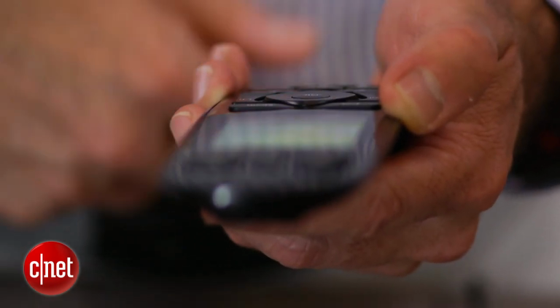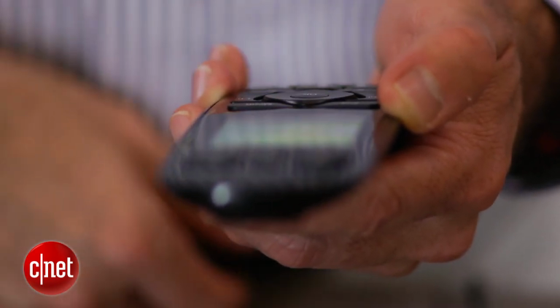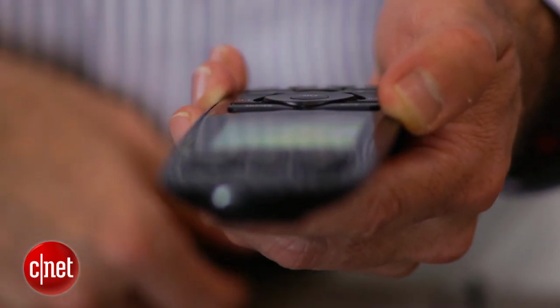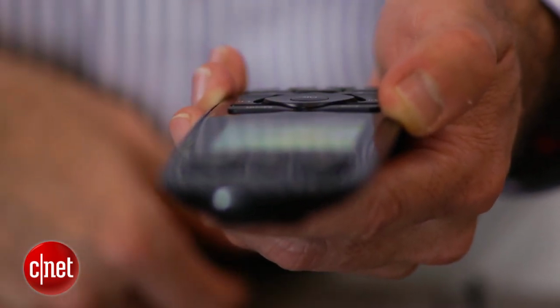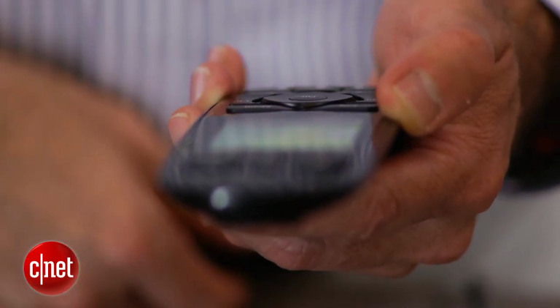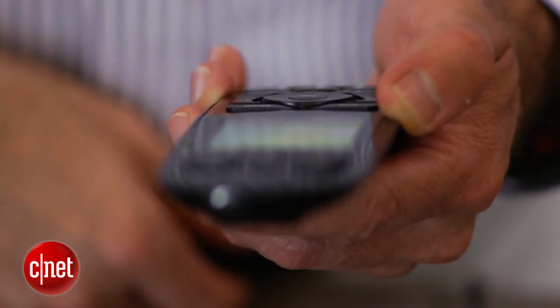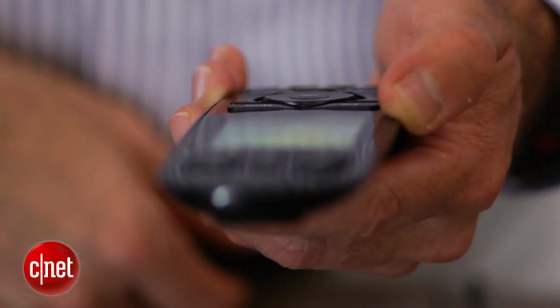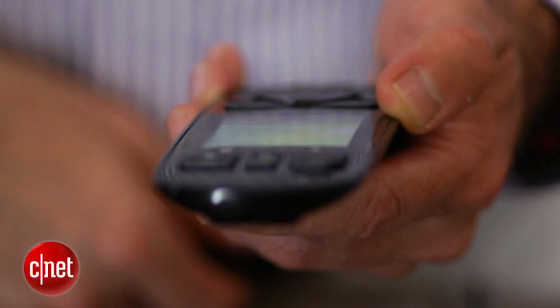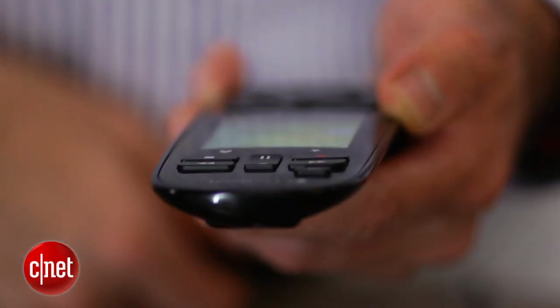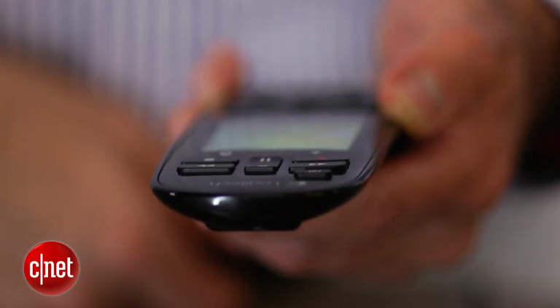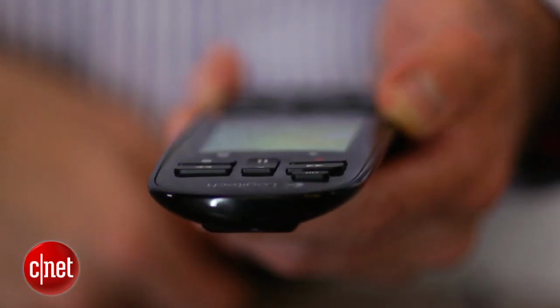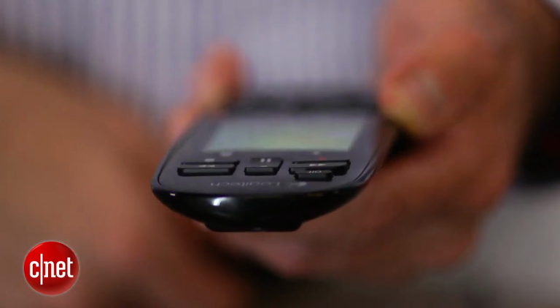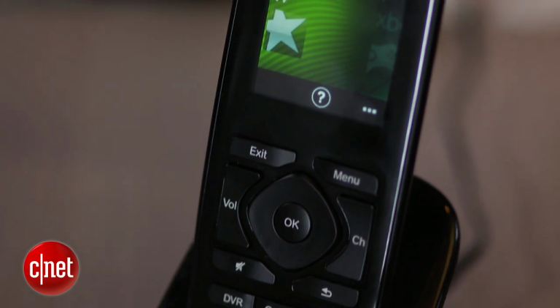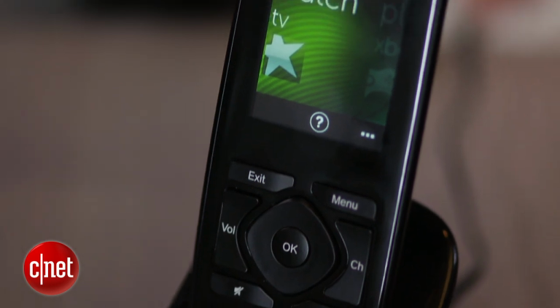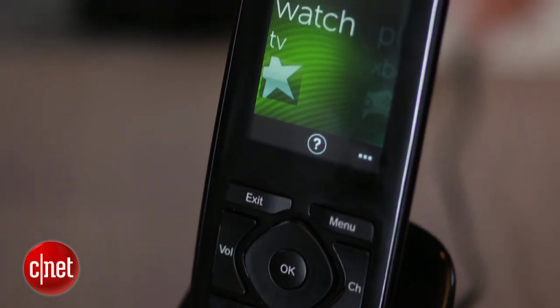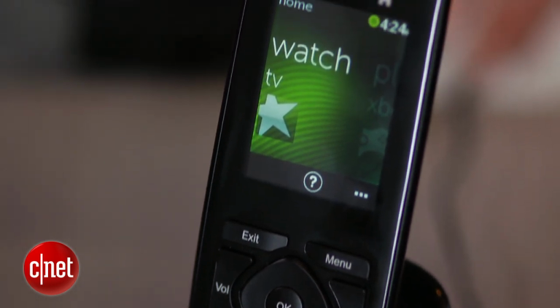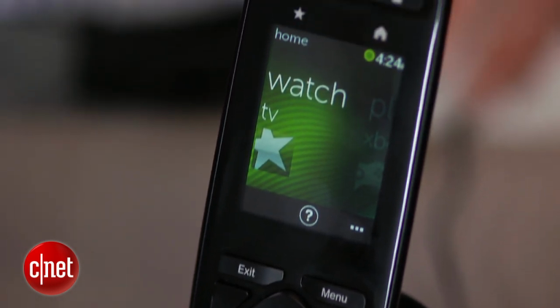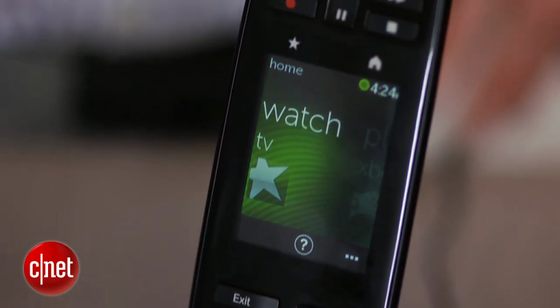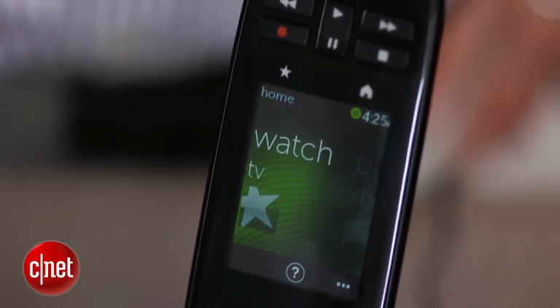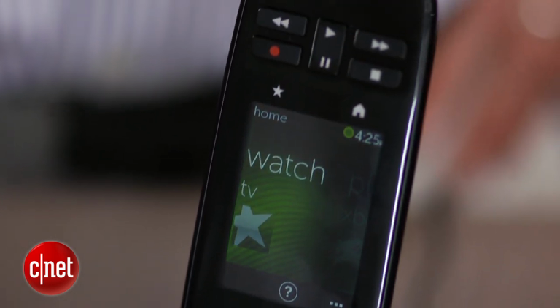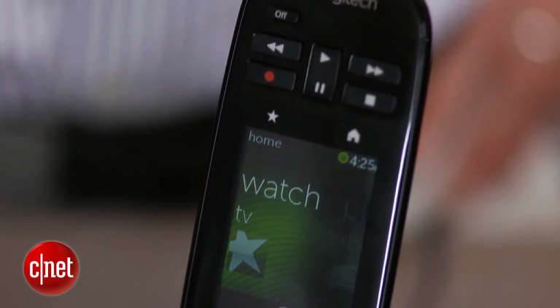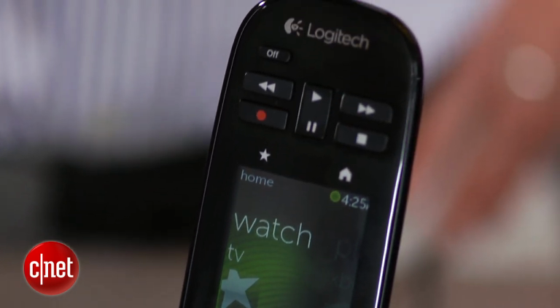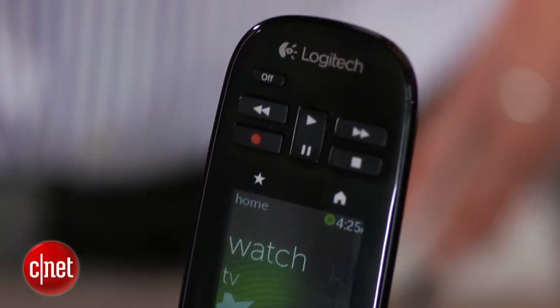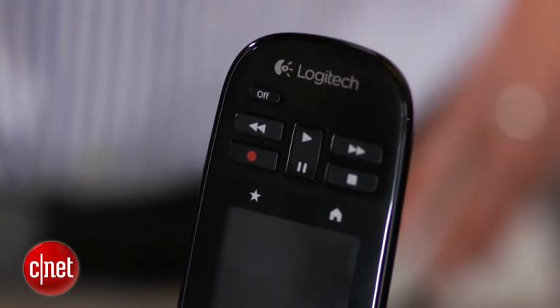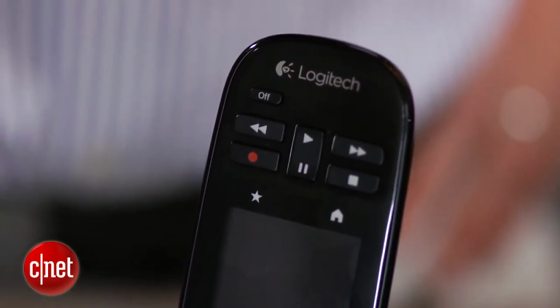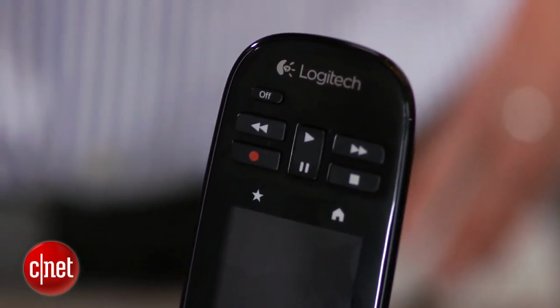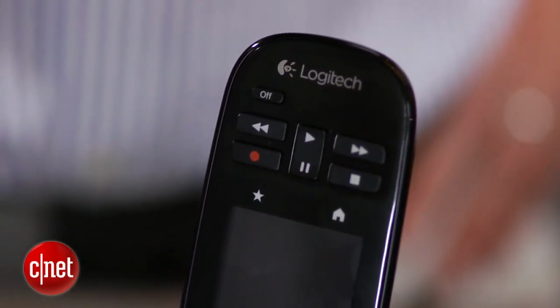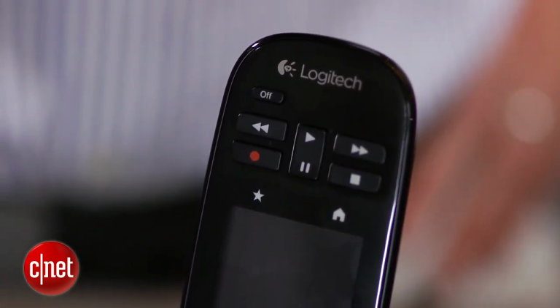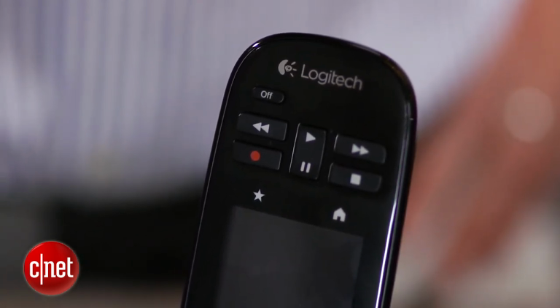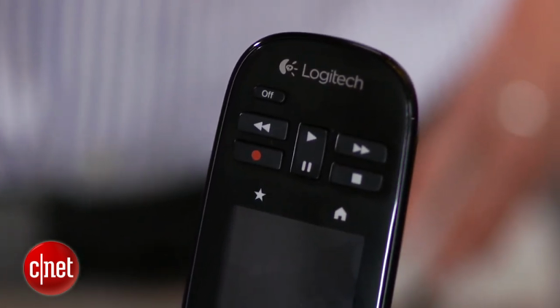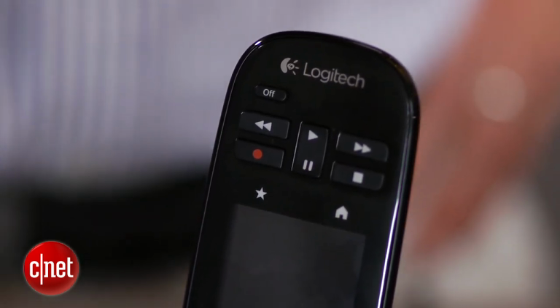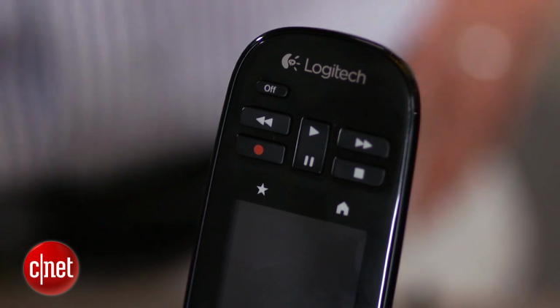That said, heavily used playback buttons like play, pause, fast-forward, etc. have been moved from their centralized position to the very top of the remote.